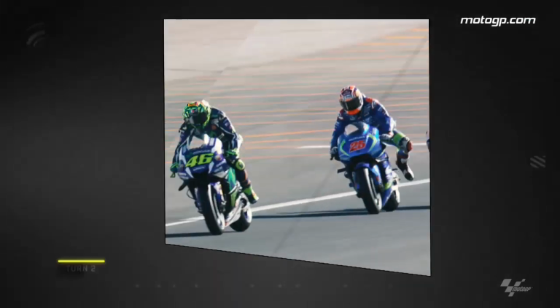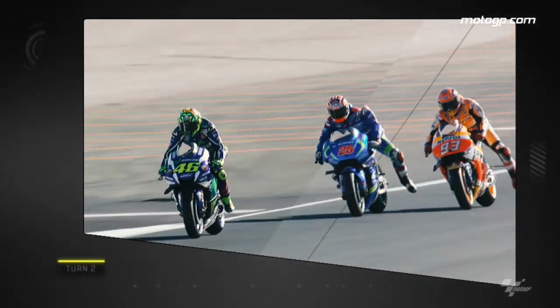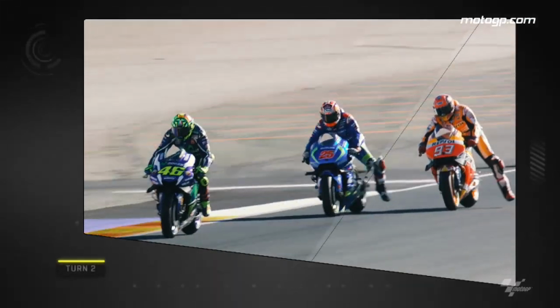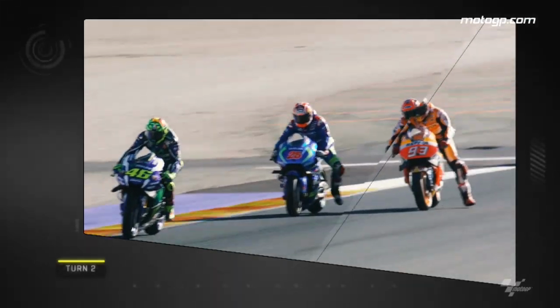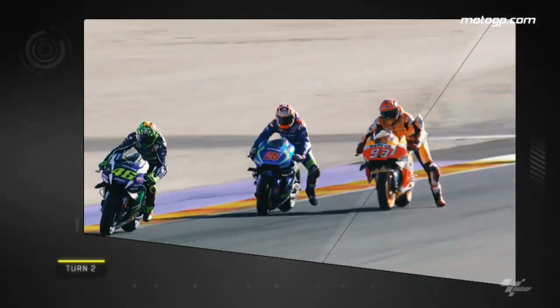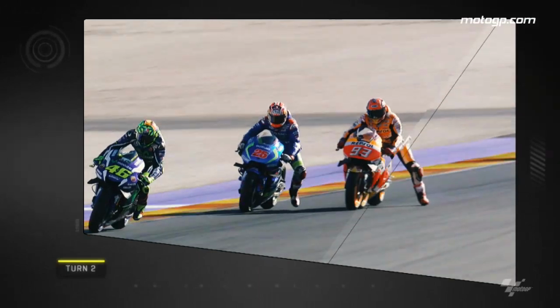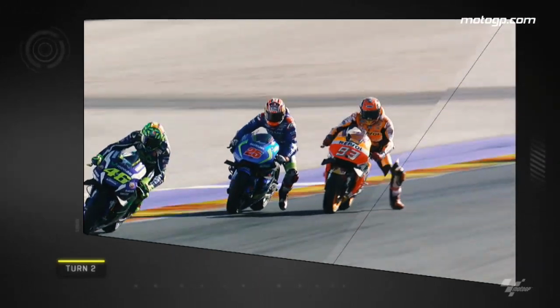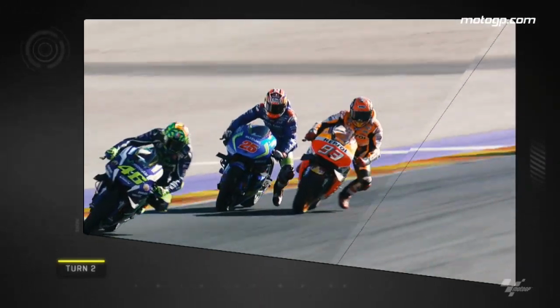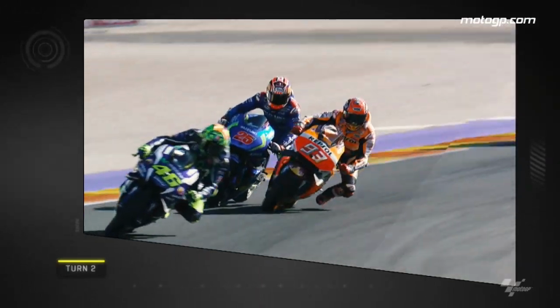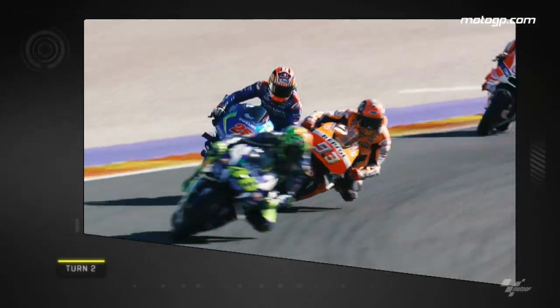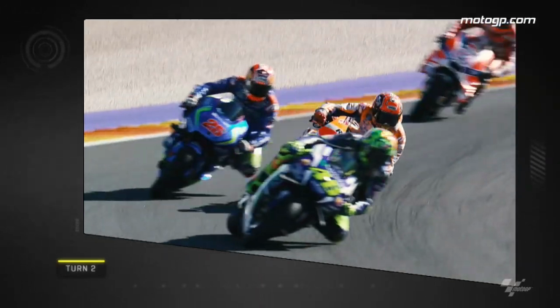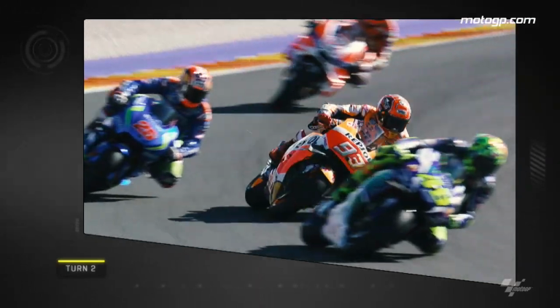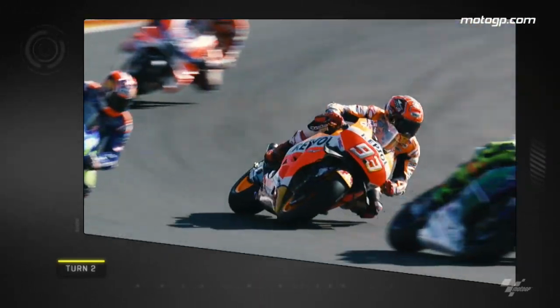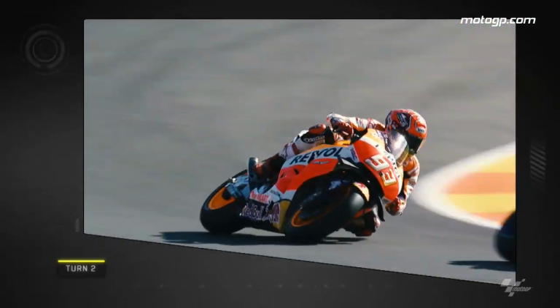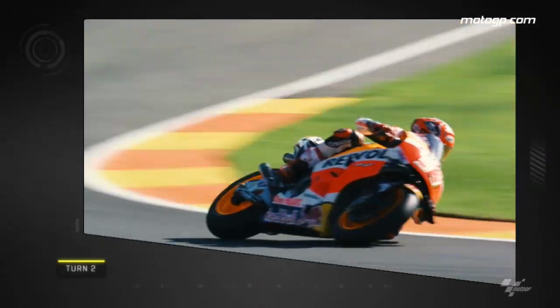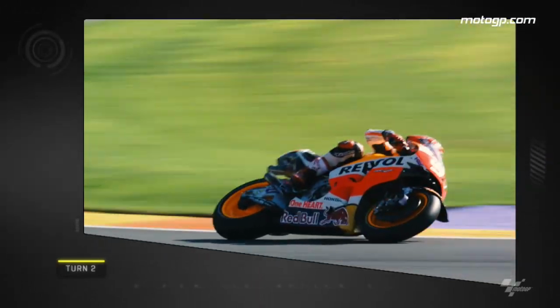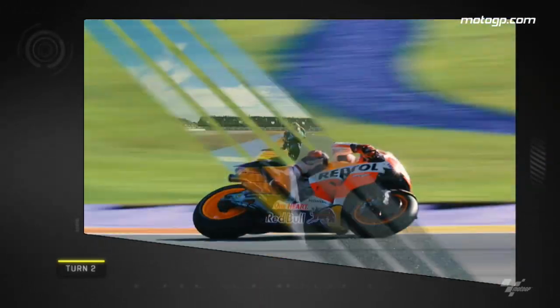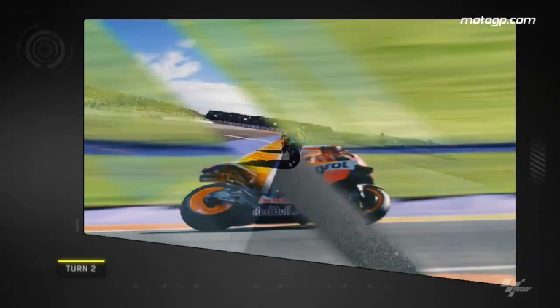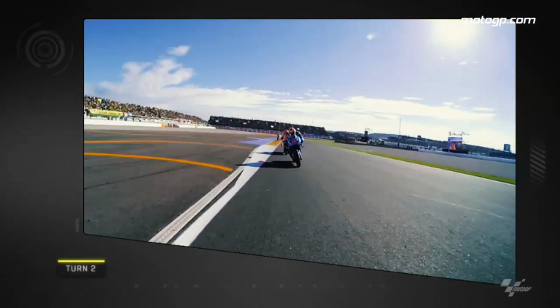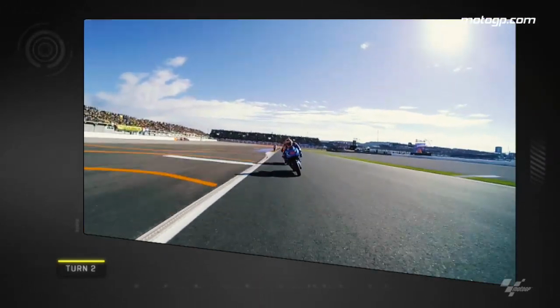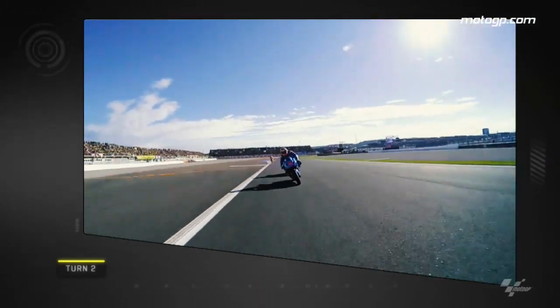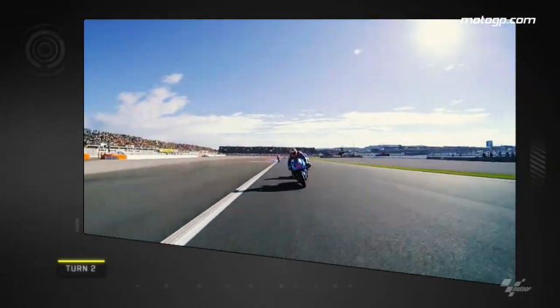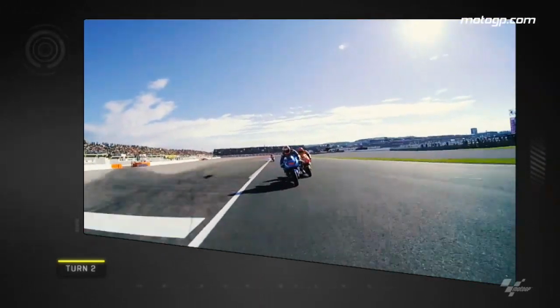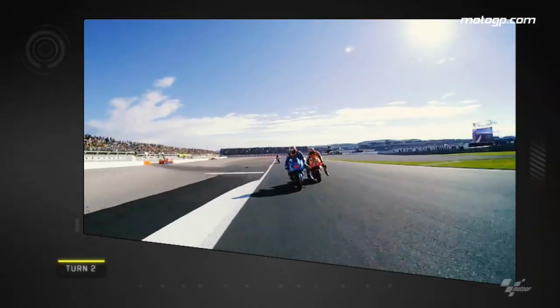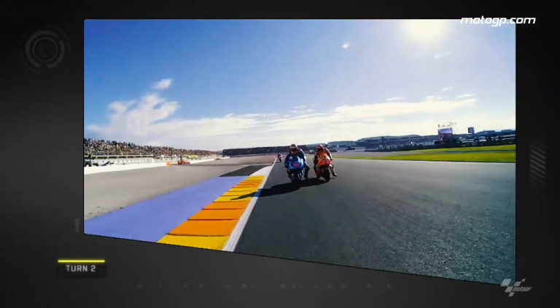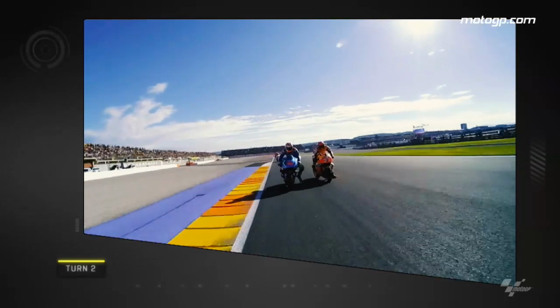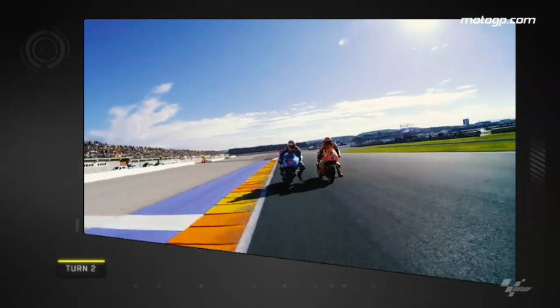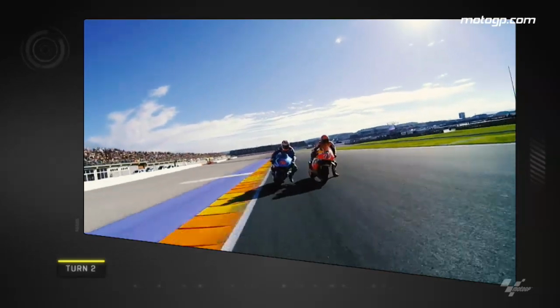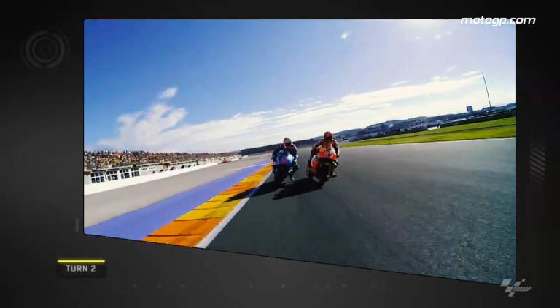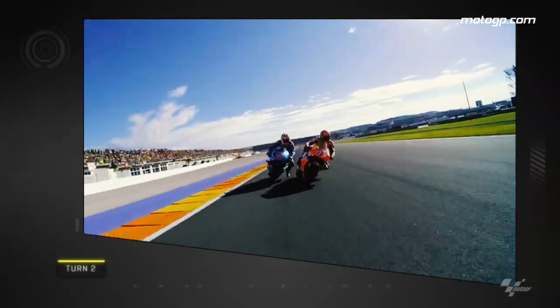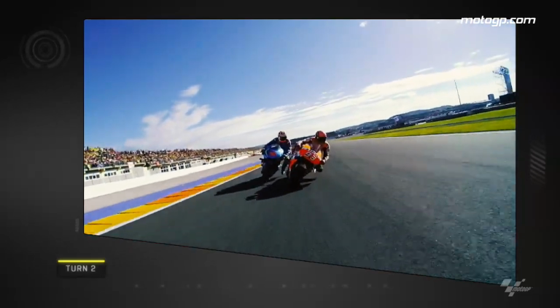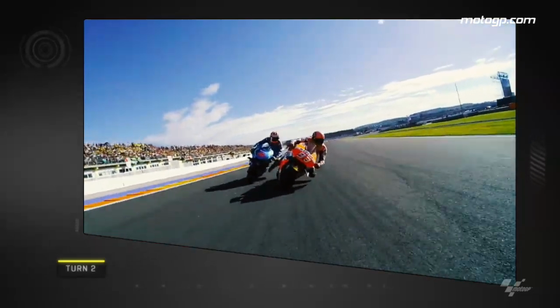At Turn 2, world champion Marc Marquez hits the brakes later than Suzuki's Maverick Vinales, enabling him to sweep past in serene fashion.